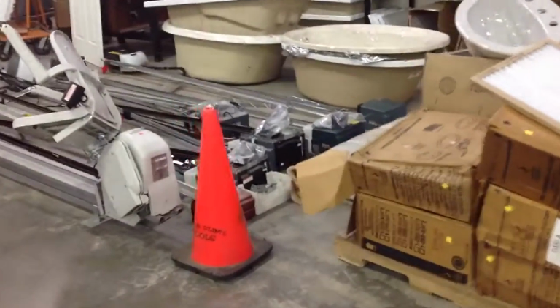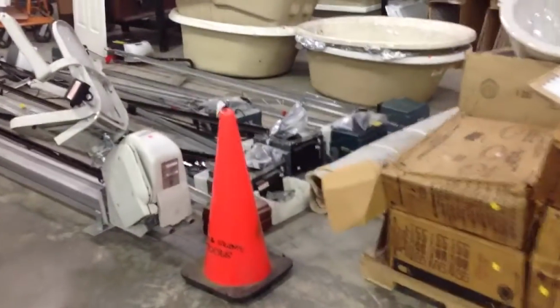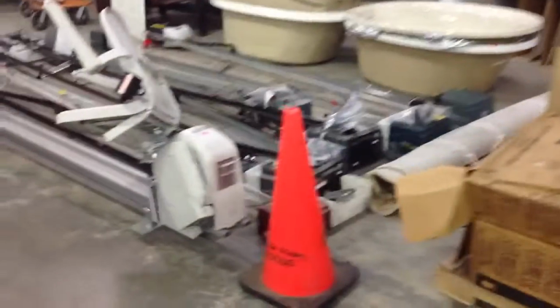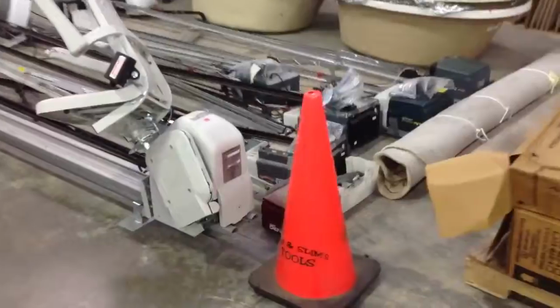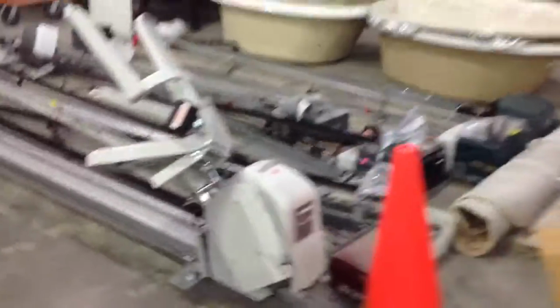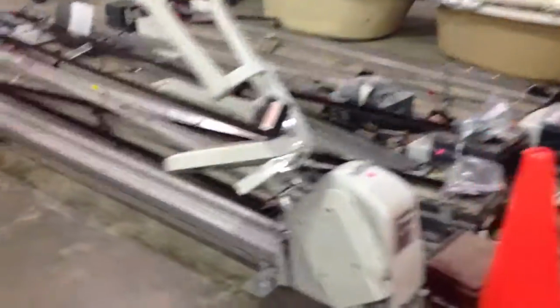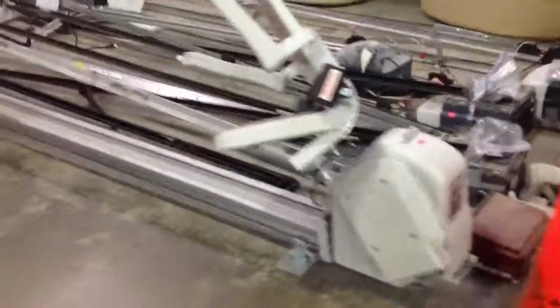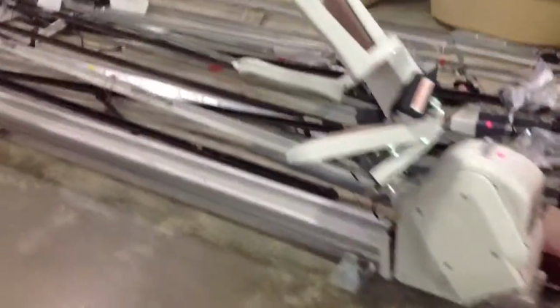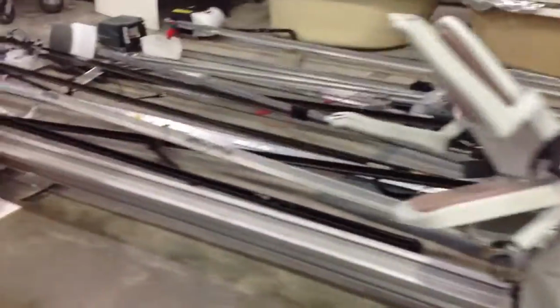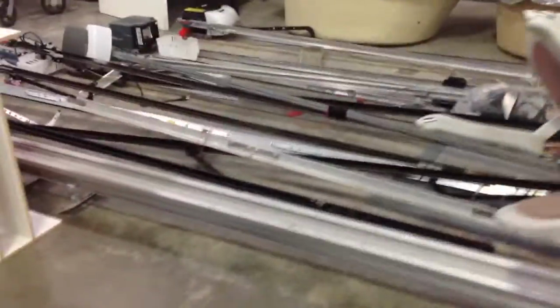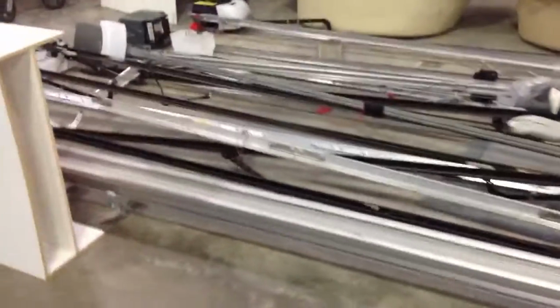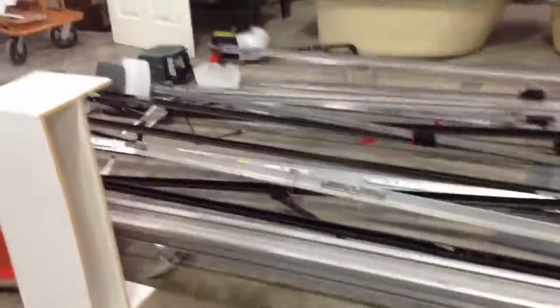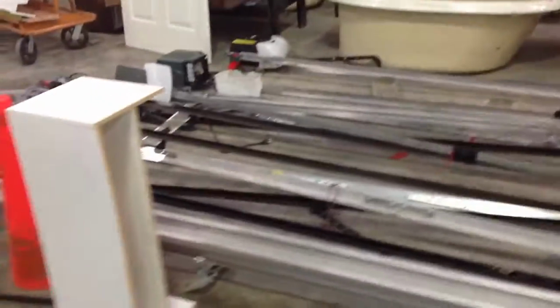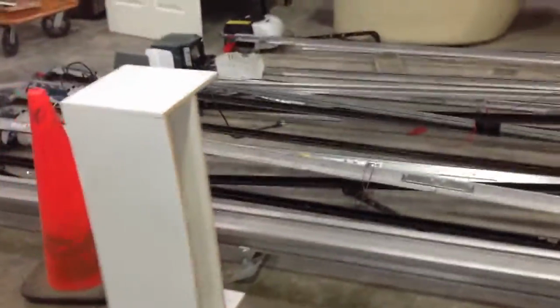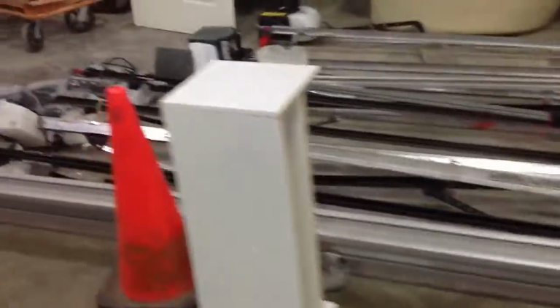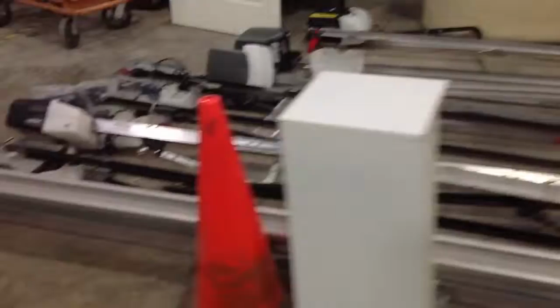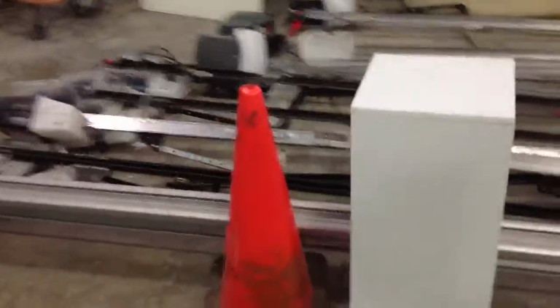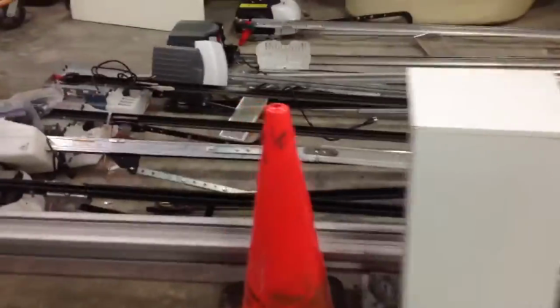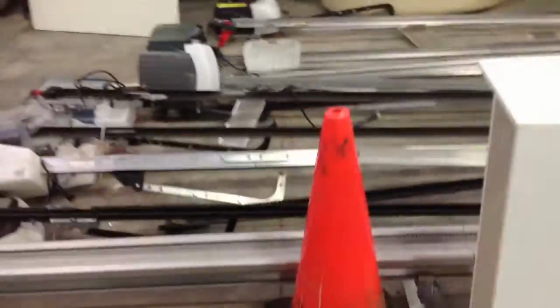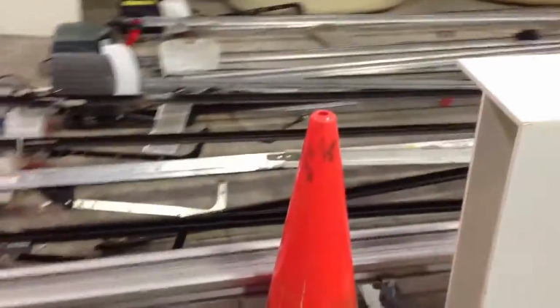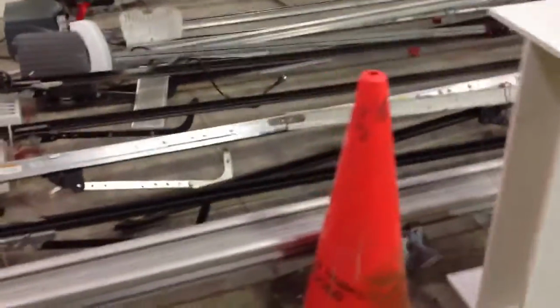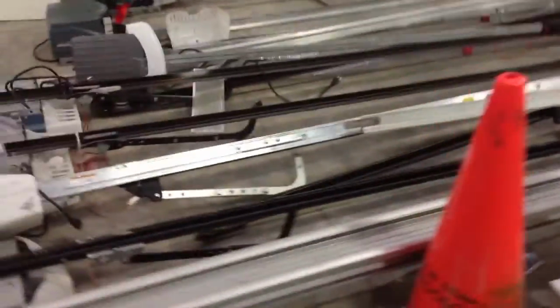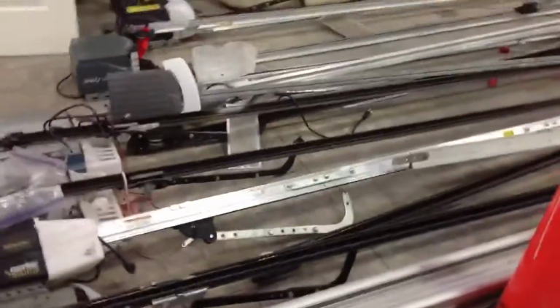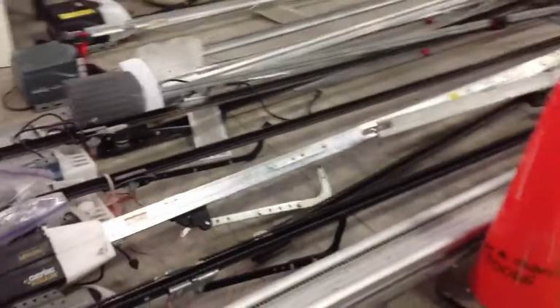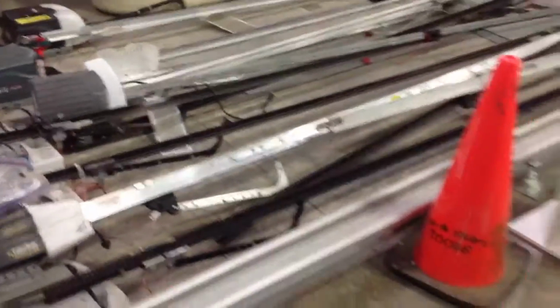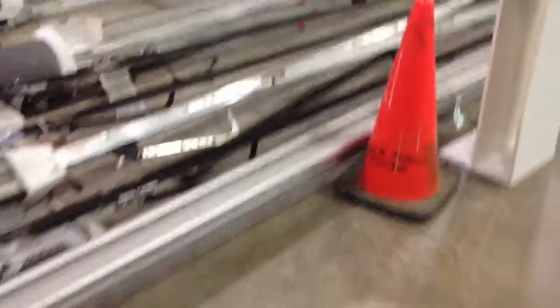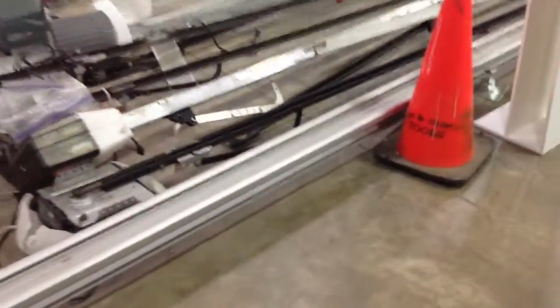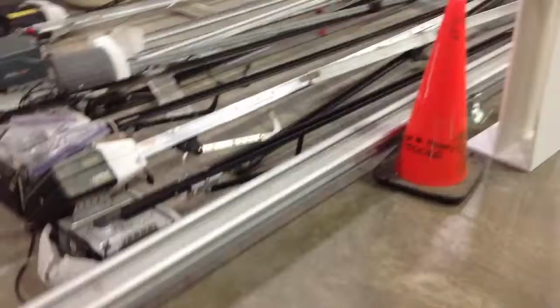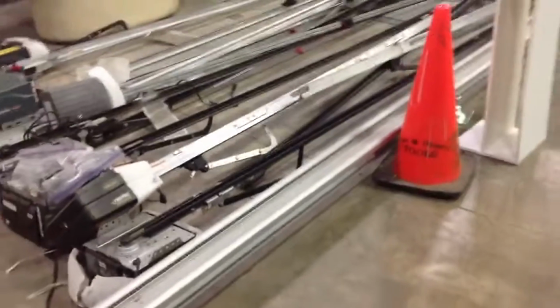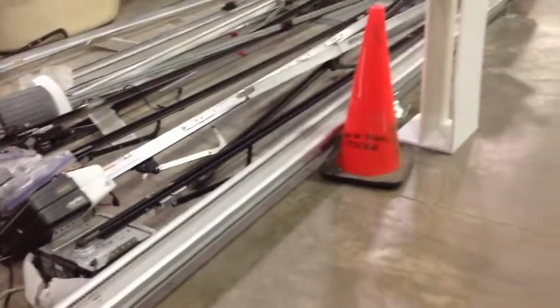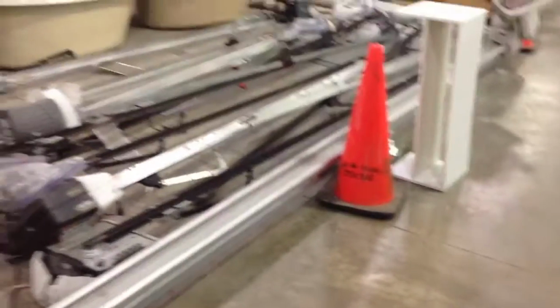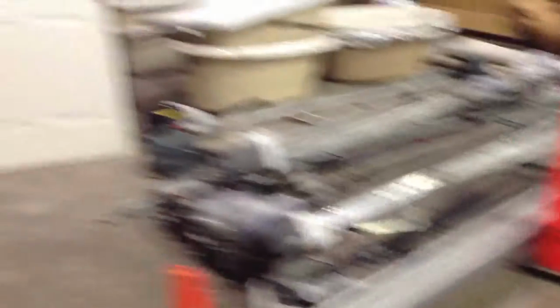They have some garage door openers — typically if you go to a retail store it'll cost you as low as $150 or $100, but they have it here for about $70. Some of these garage doors are brand new, some of them have been used.